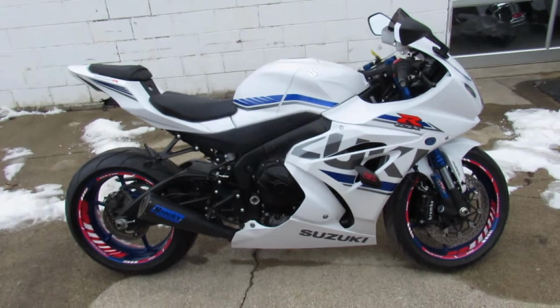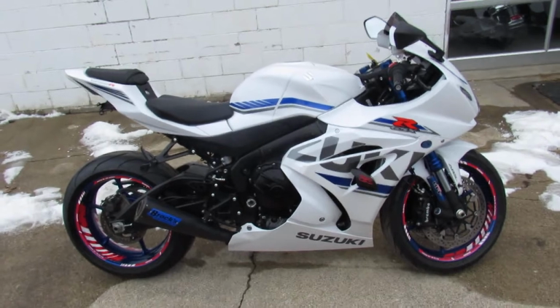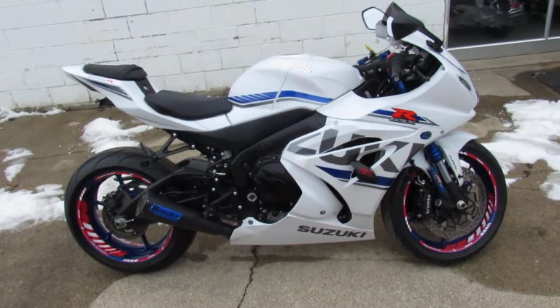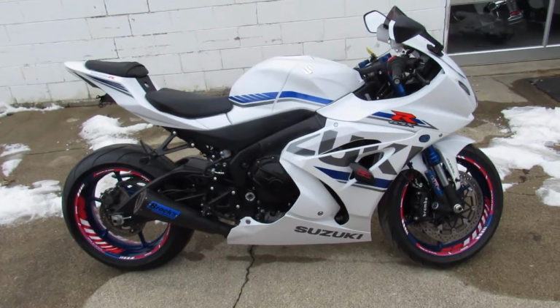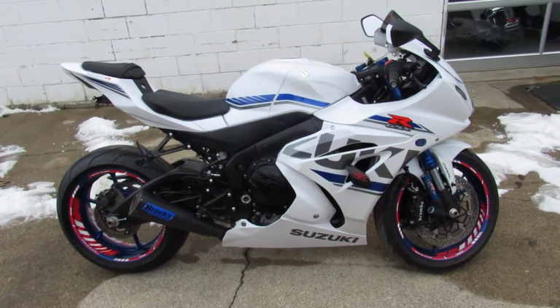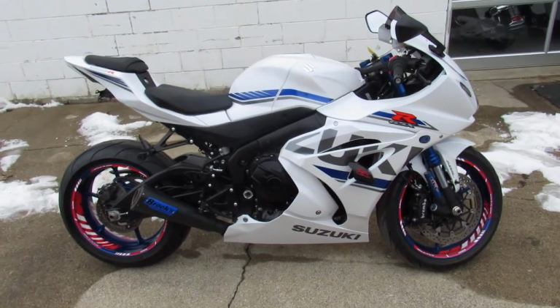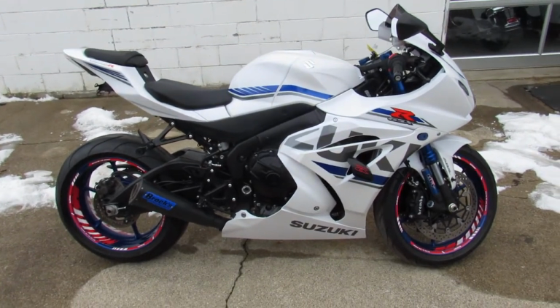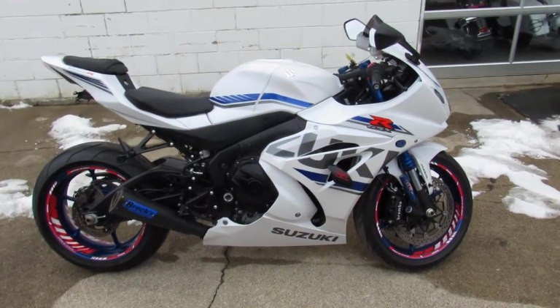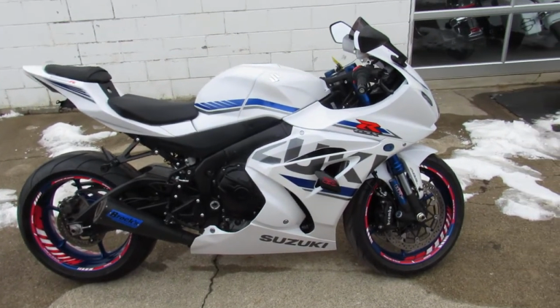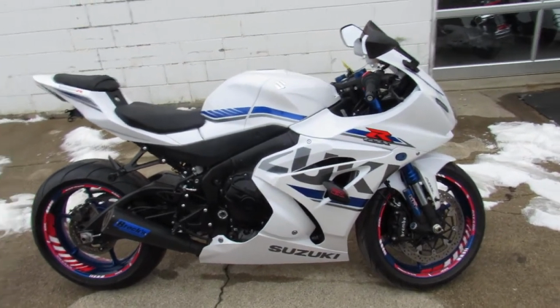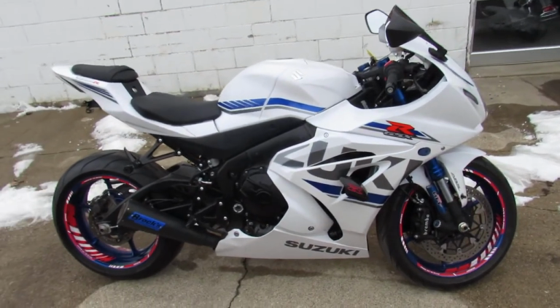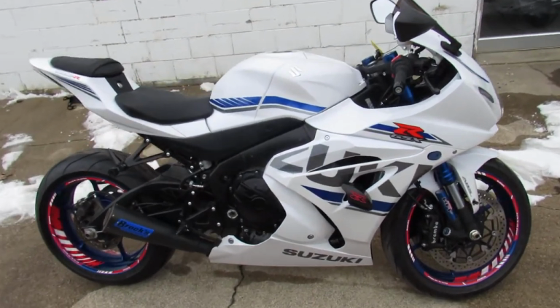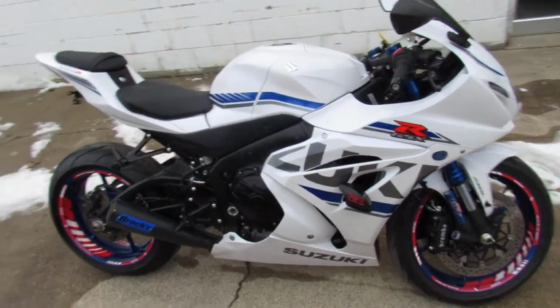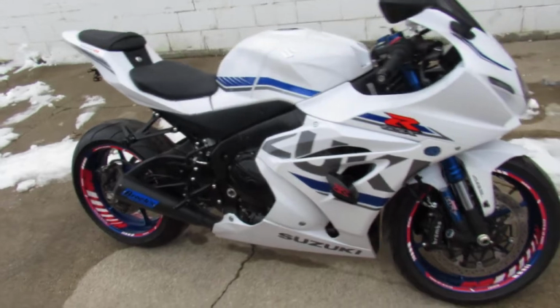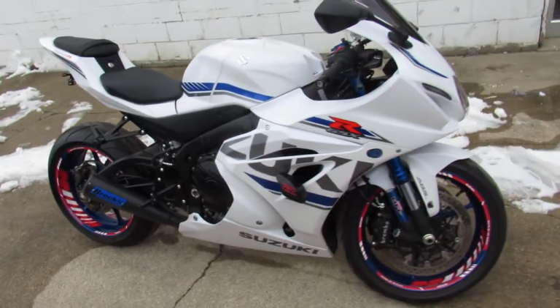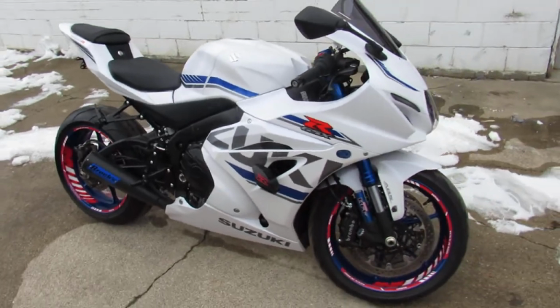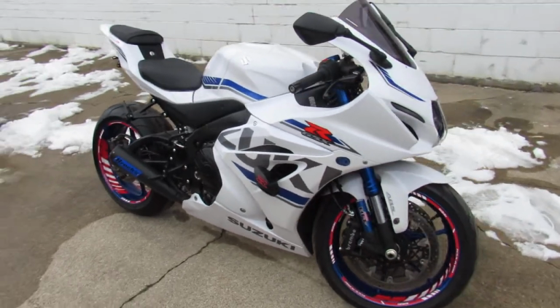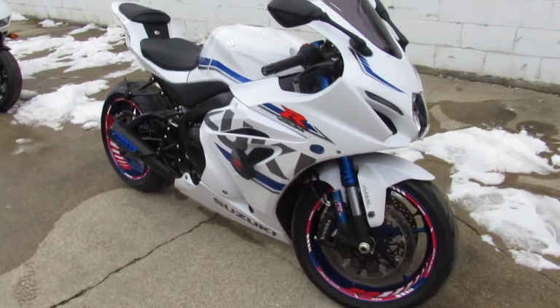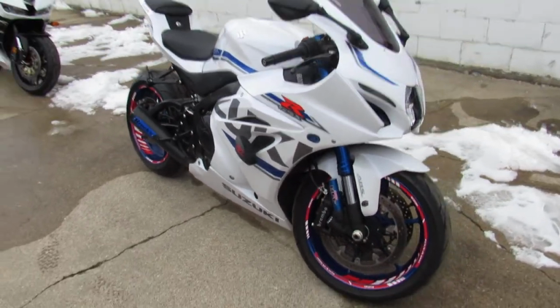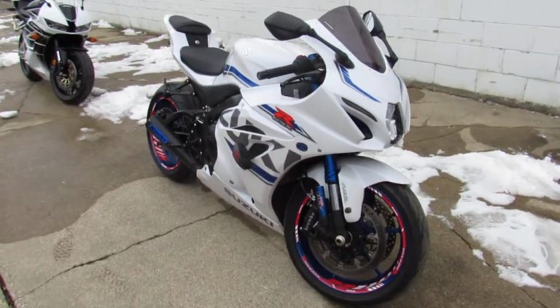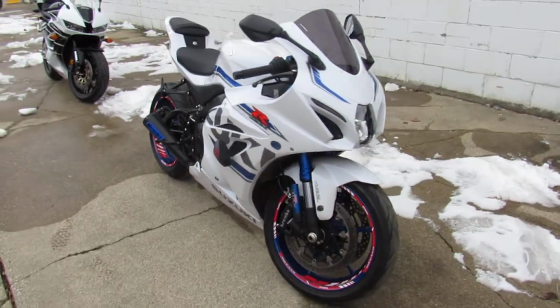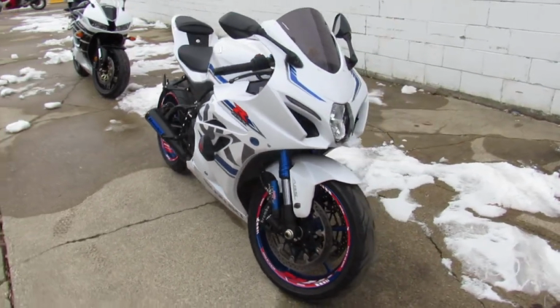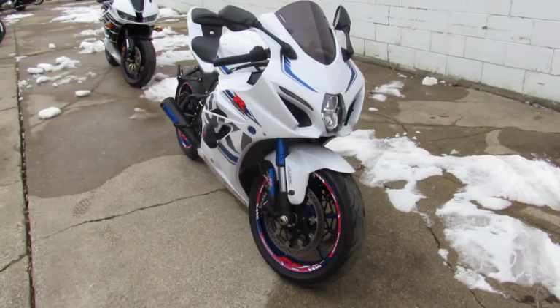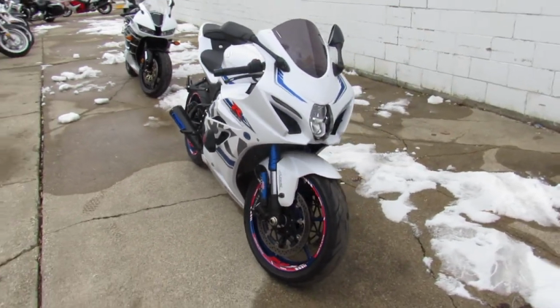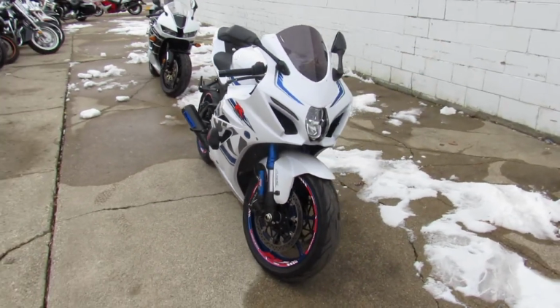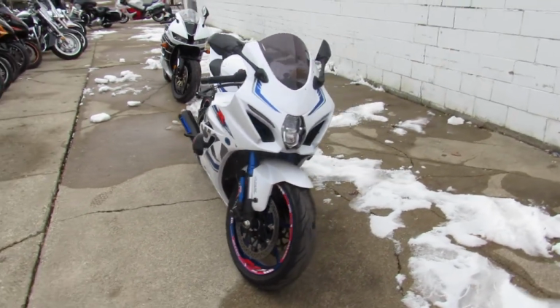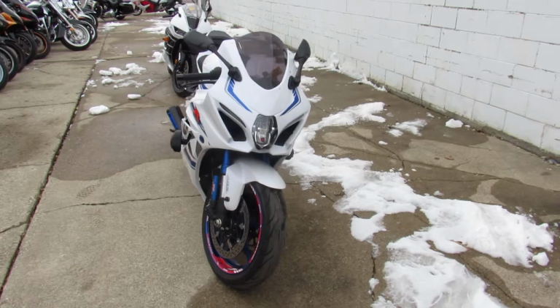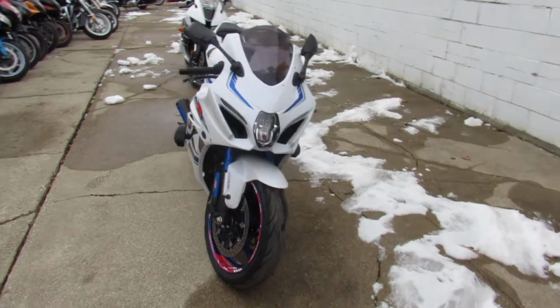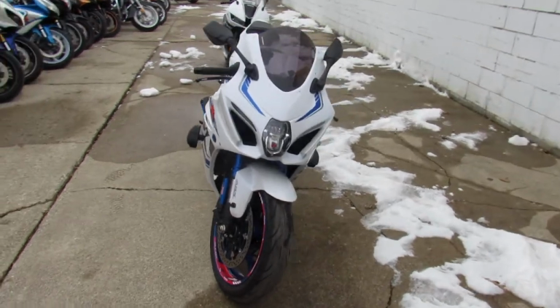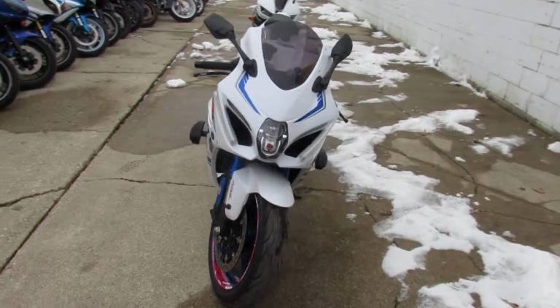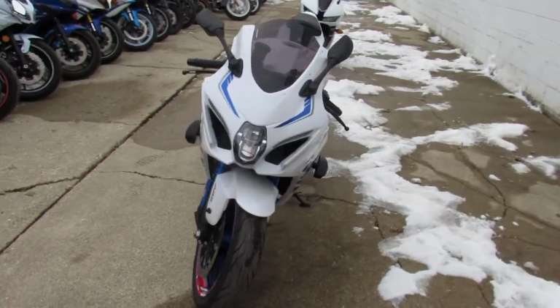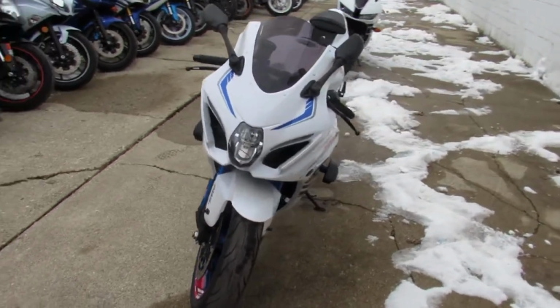BAM! Alright guys, this is Approval Powersports doing some videos on used sport bikes. We've got over 300 used sport bikes and I'm gonna tell you, this is the real deal bike here — this is one of the best-looking ones we've got.